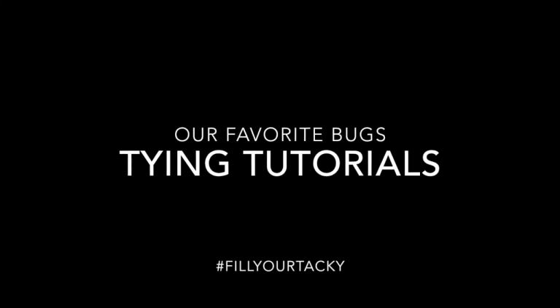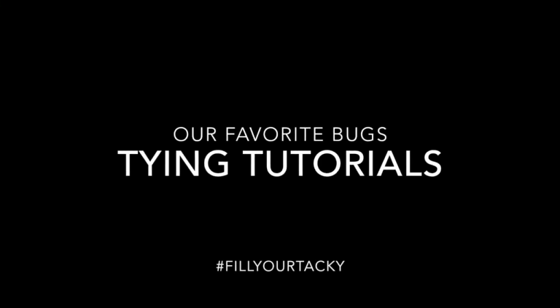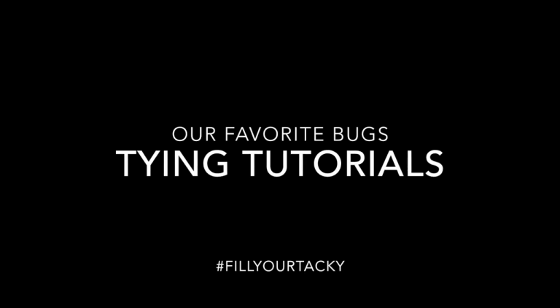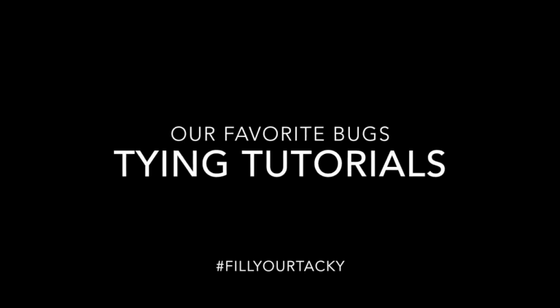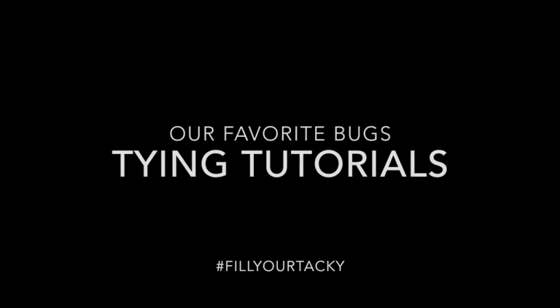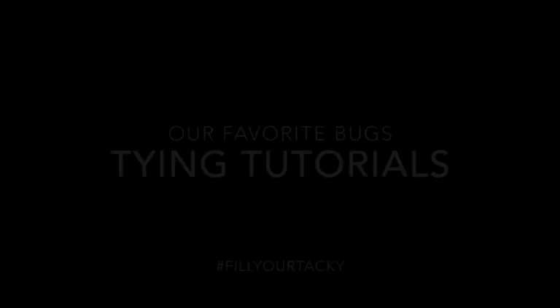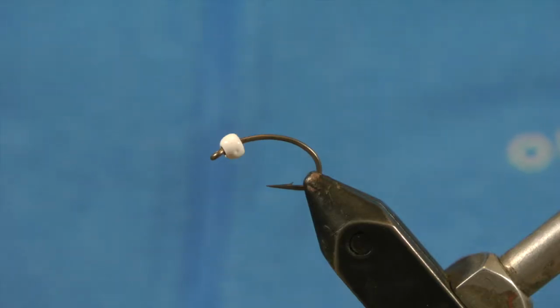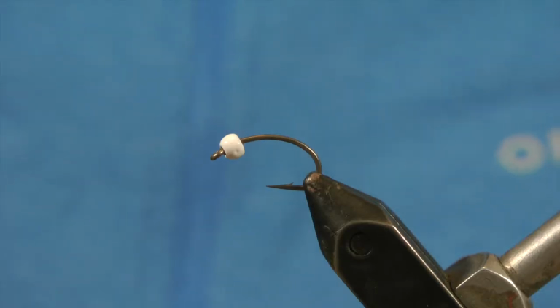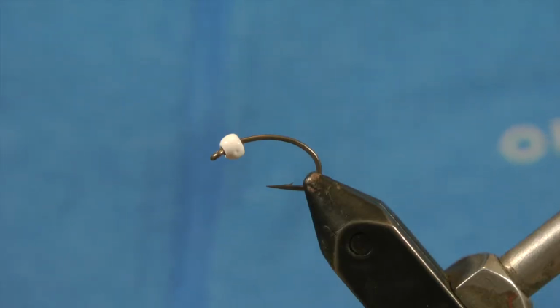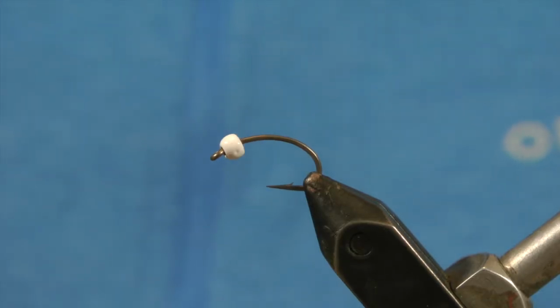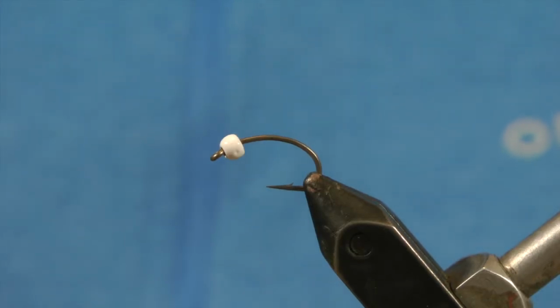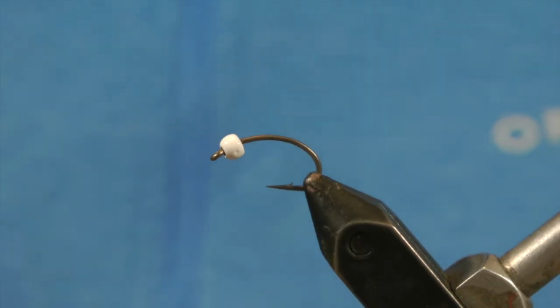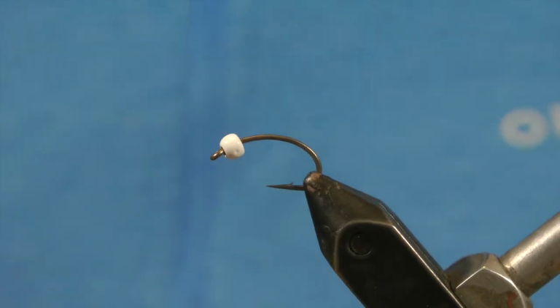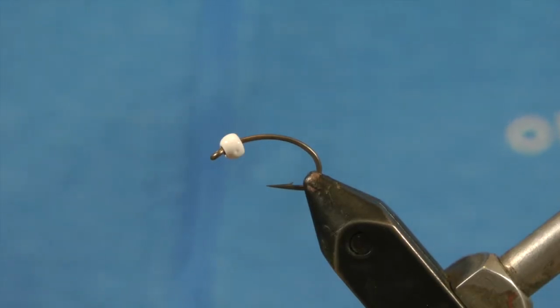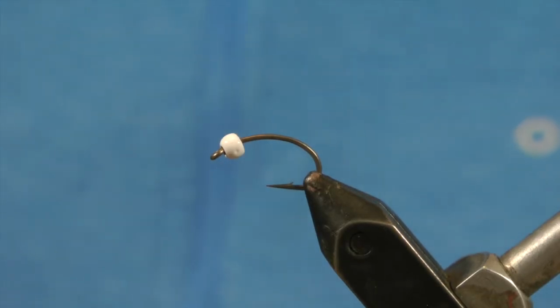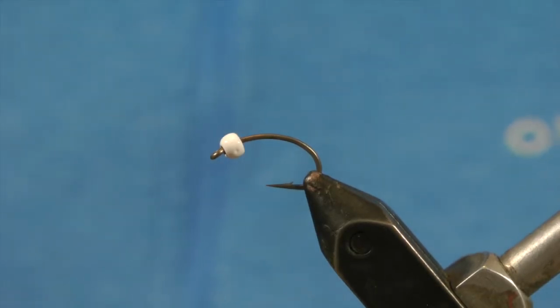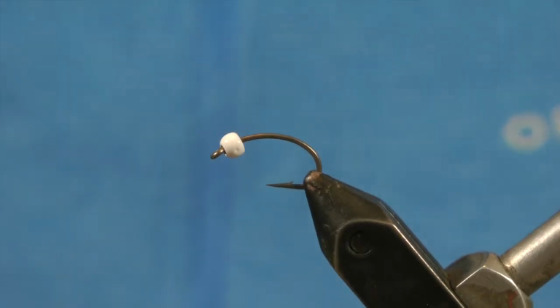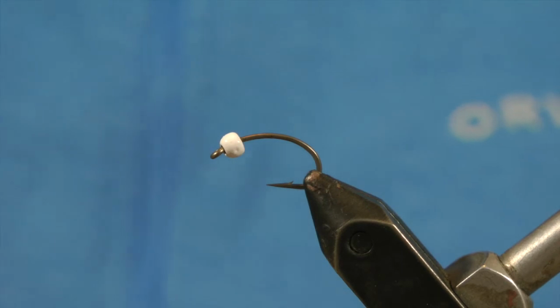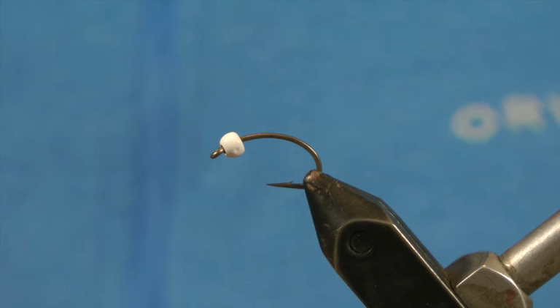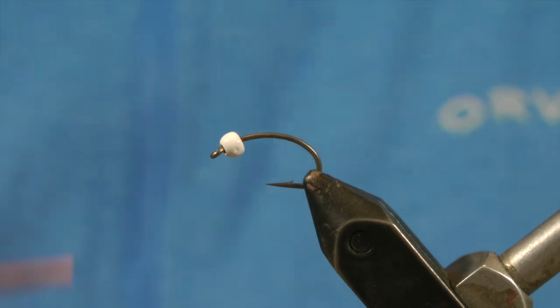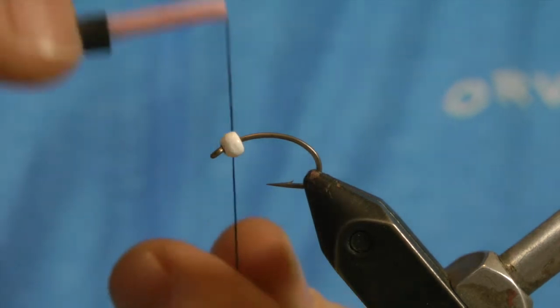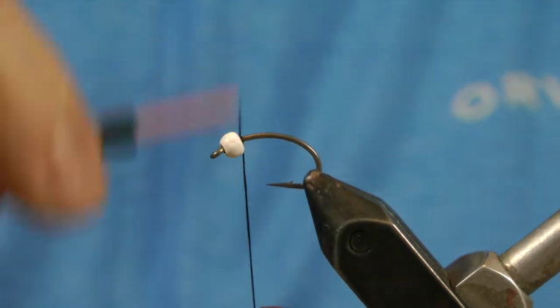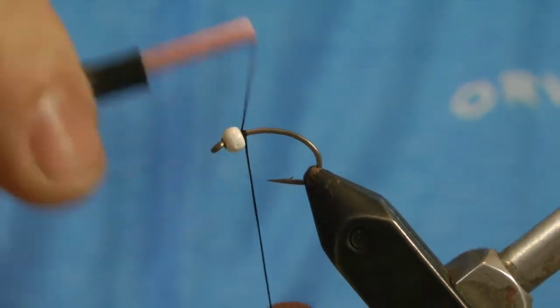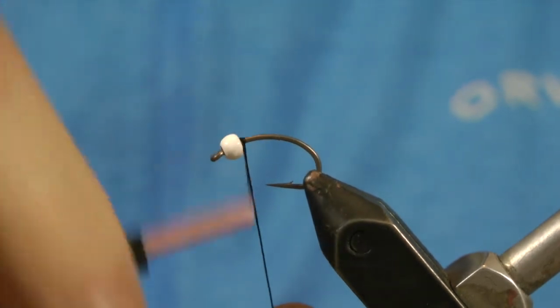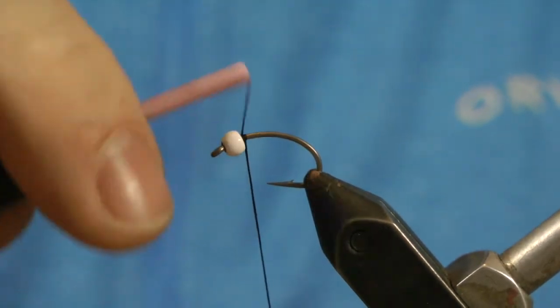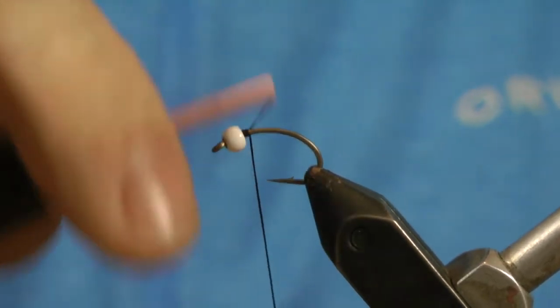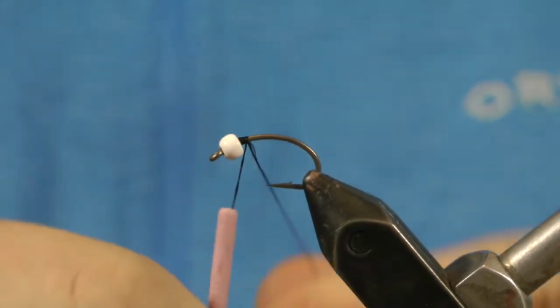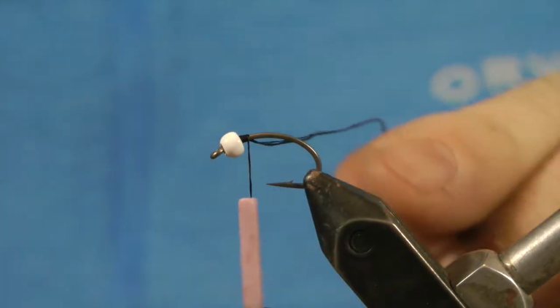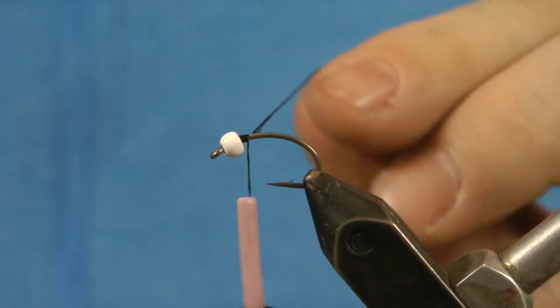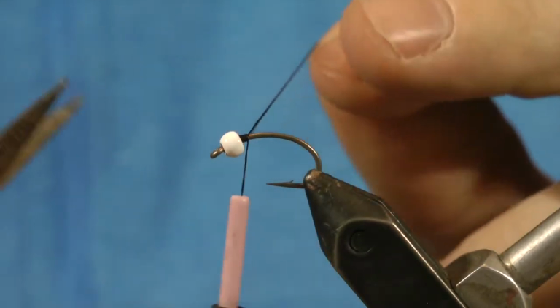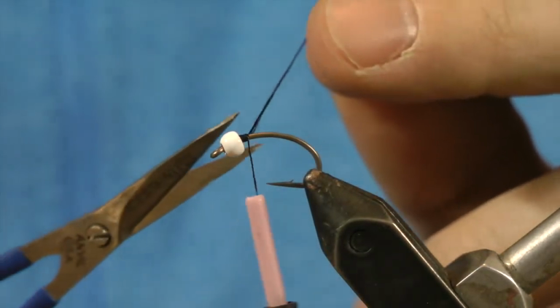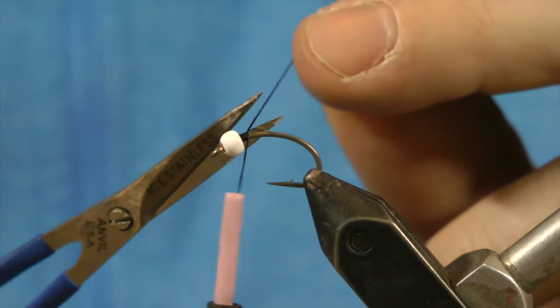Hey everybody, my name is Tim Johnson. I'm a guest tier for Fly Tie Friday here at Tacky Fly Fishing. I'm going to tie a Chironomid pattern for you — my most favorite Chironomid pattern in the whole world. It's caught tons of big fish.